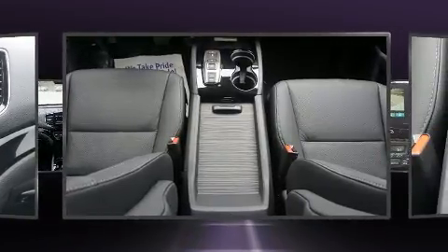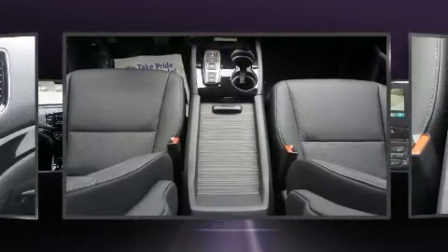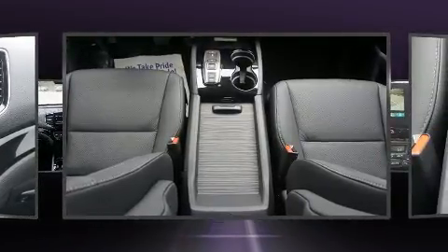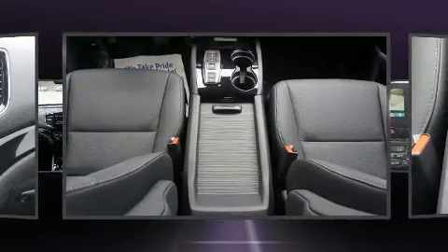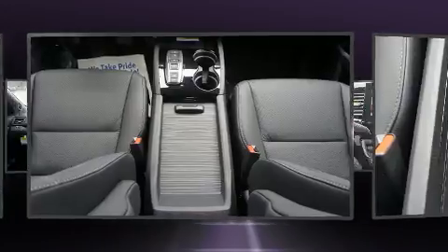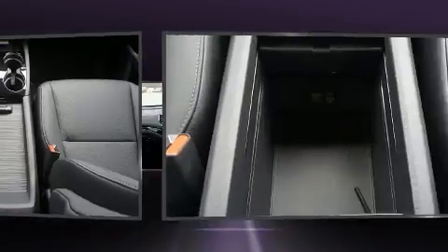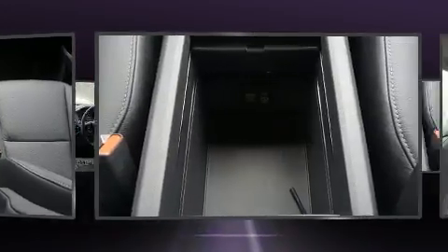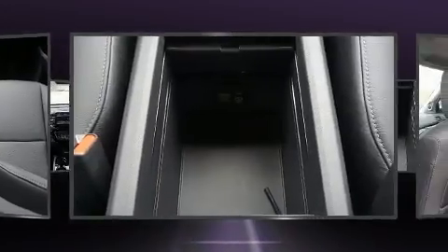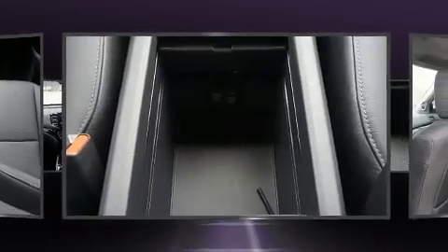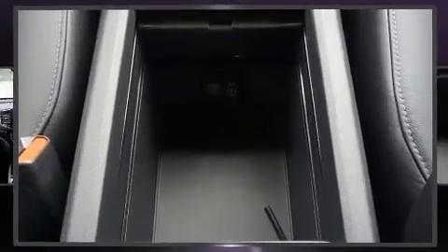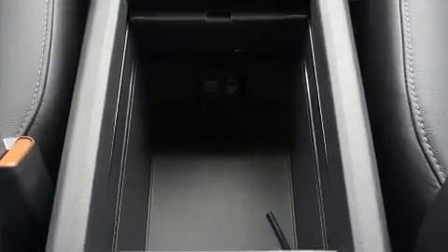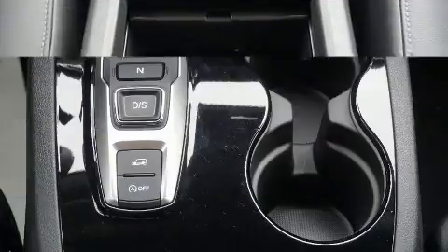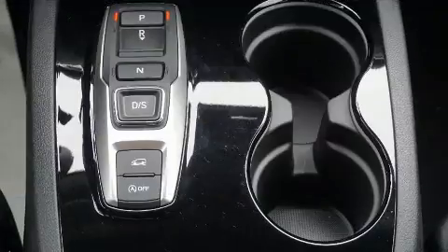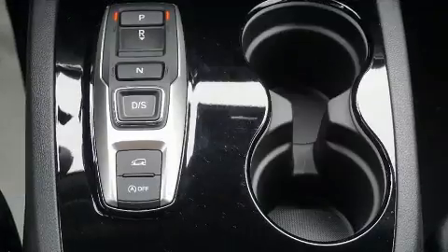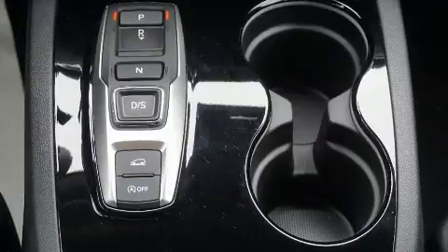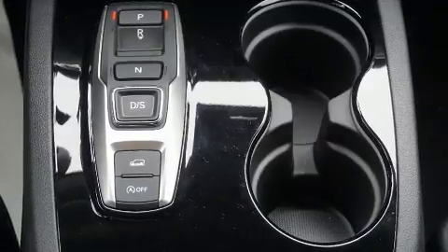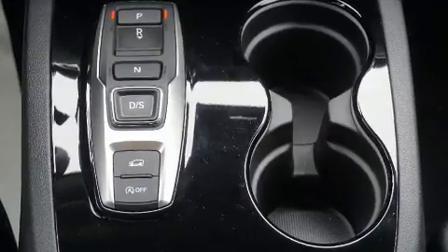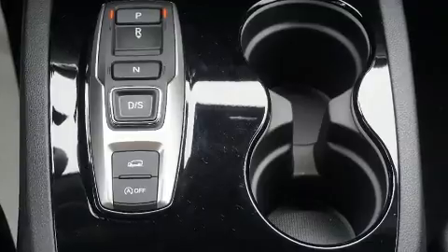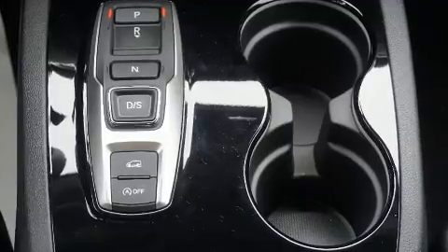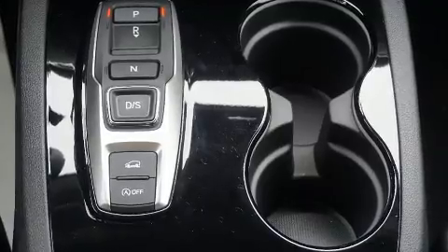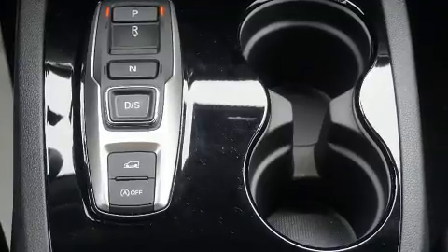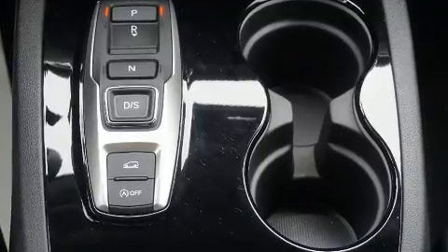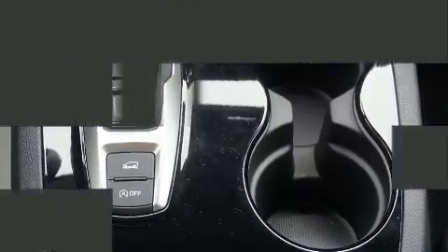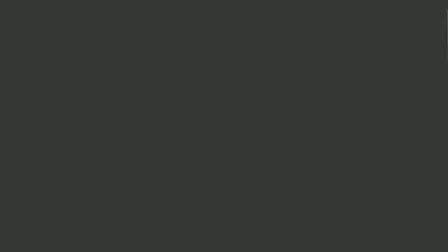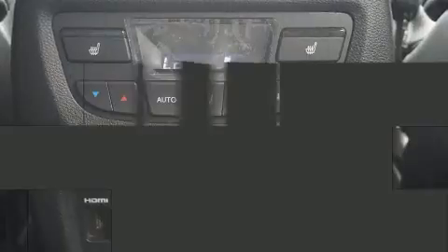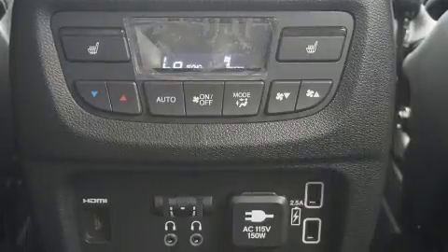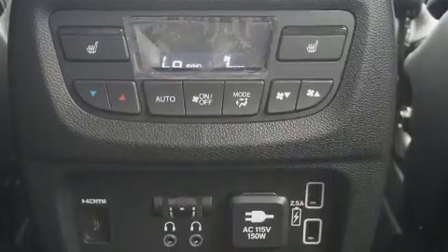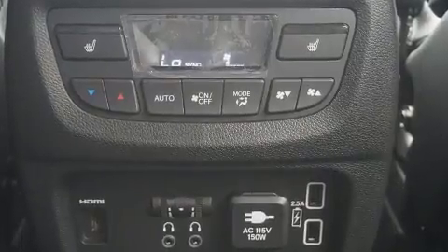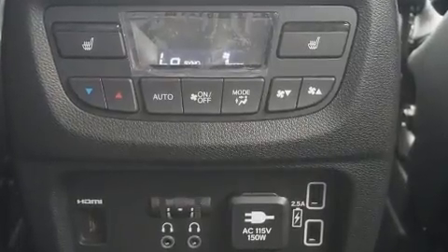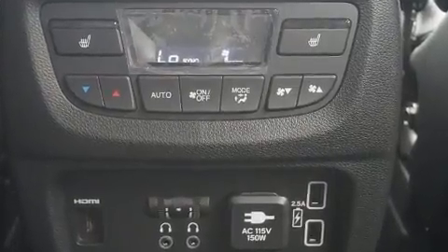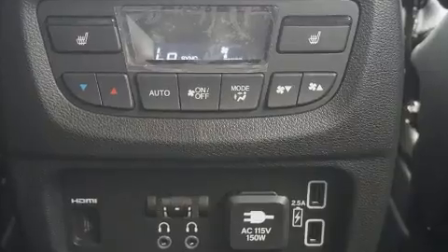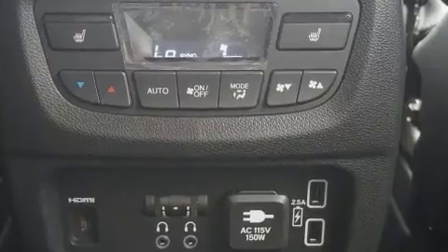Passengers are protected by various safety and security features, including front and side impact airbags, a security system, an emergency communication system, and four-wheel disc brakes with ABS.